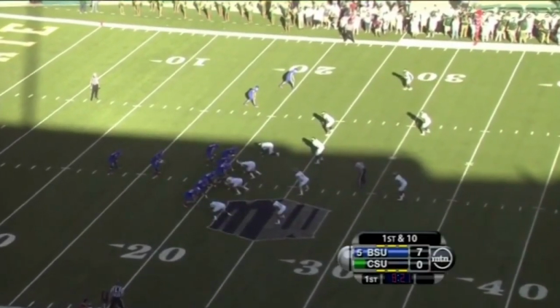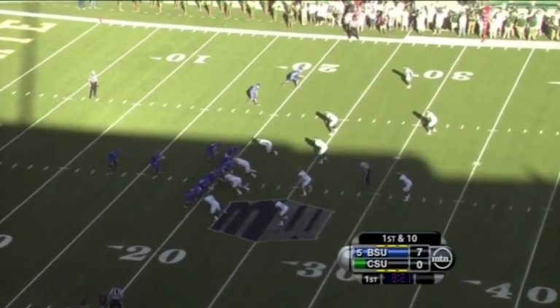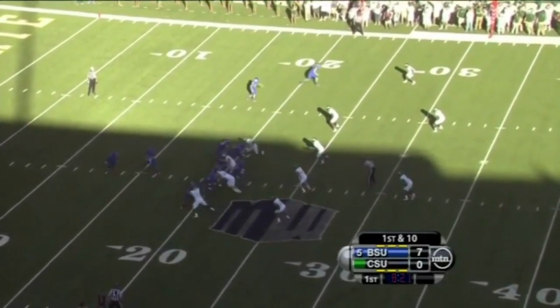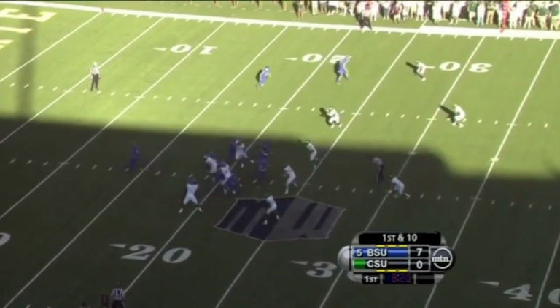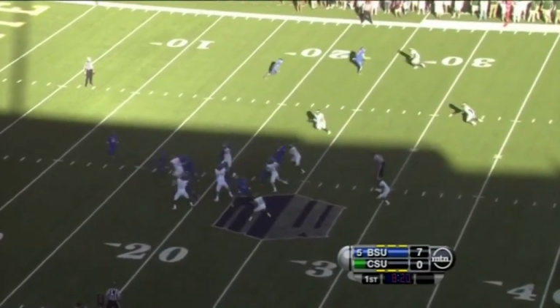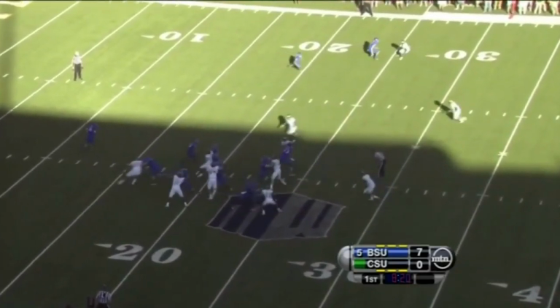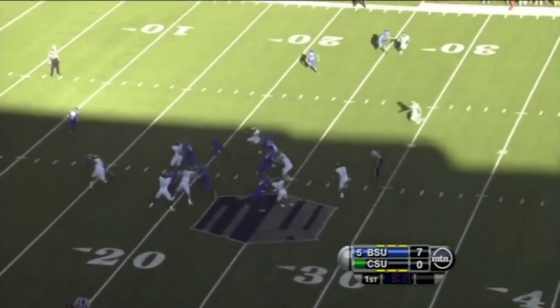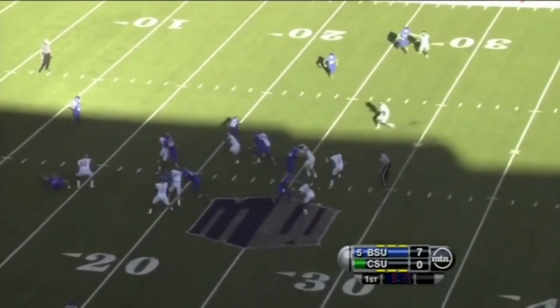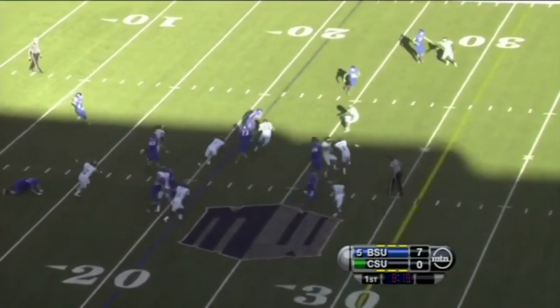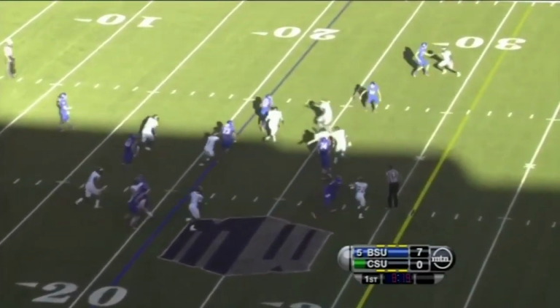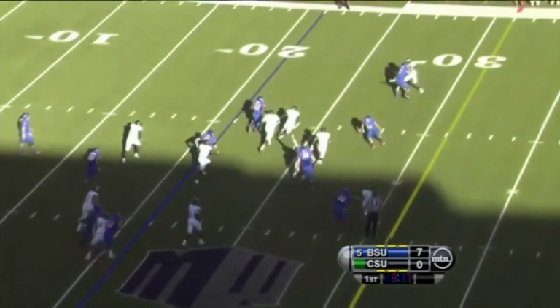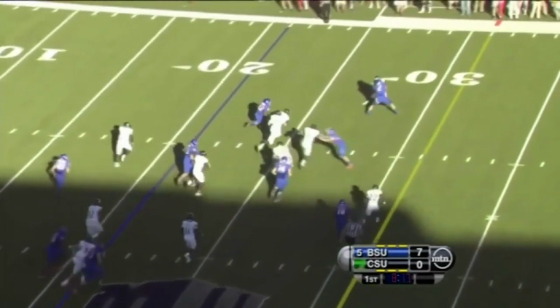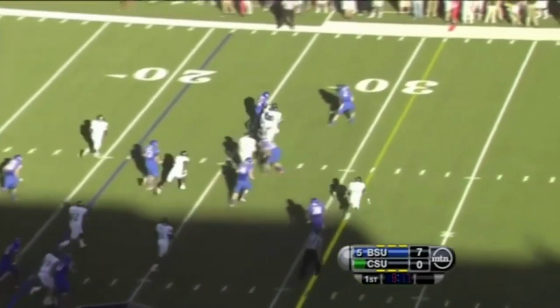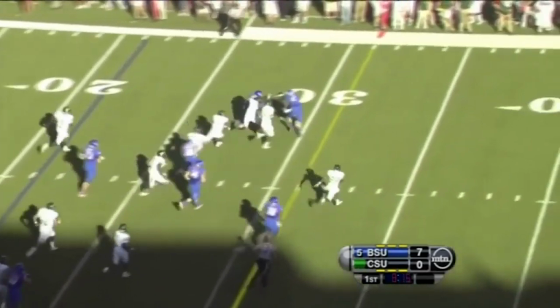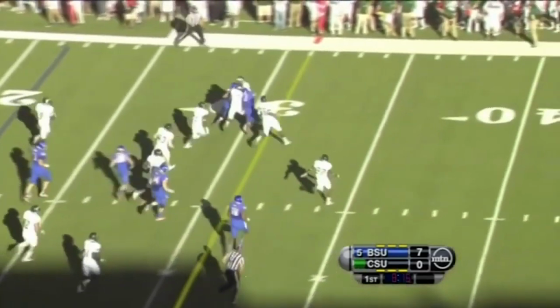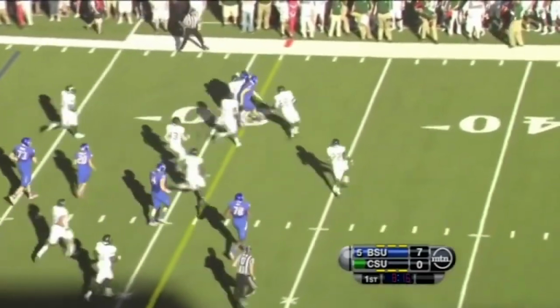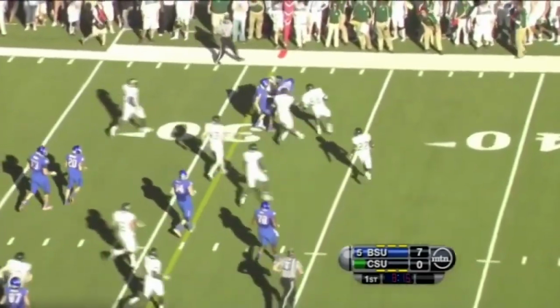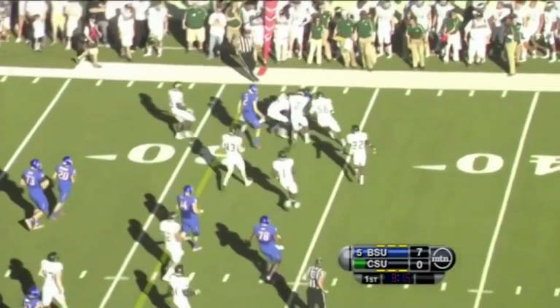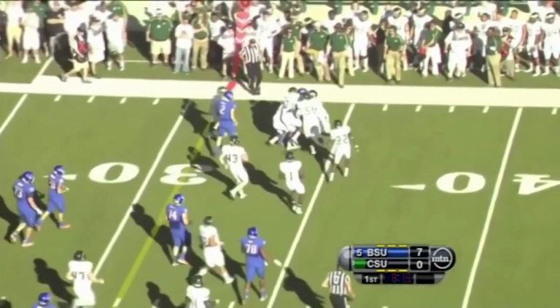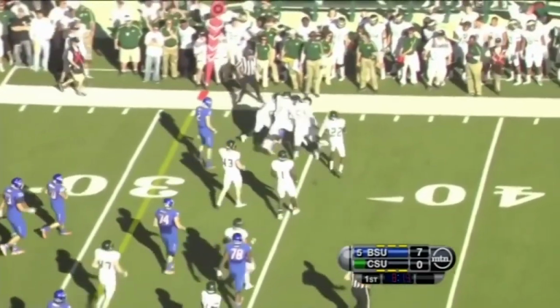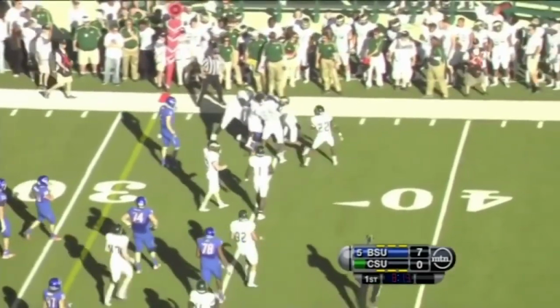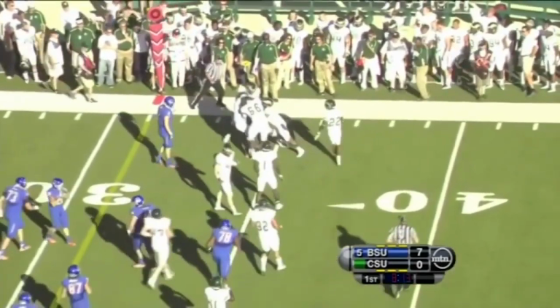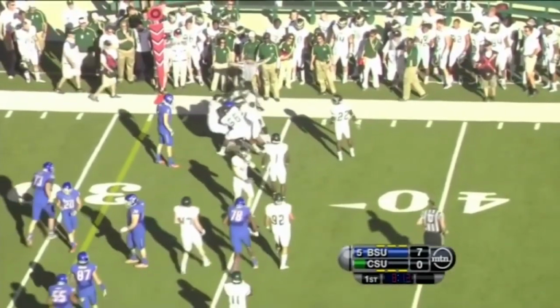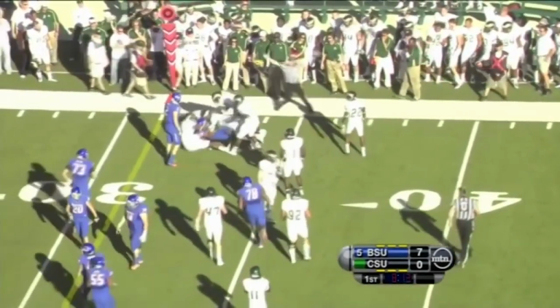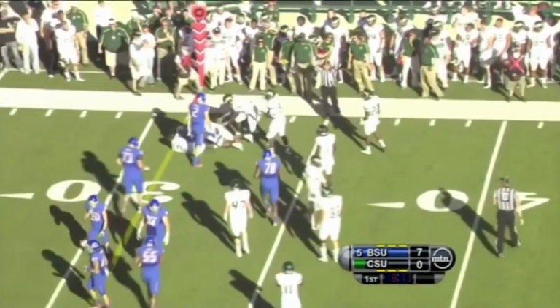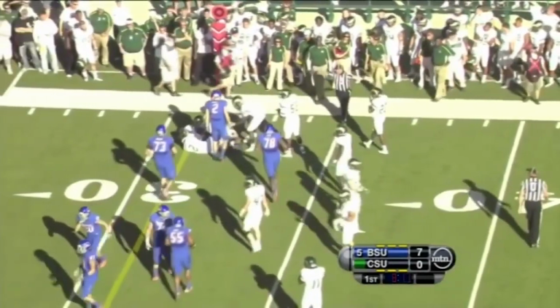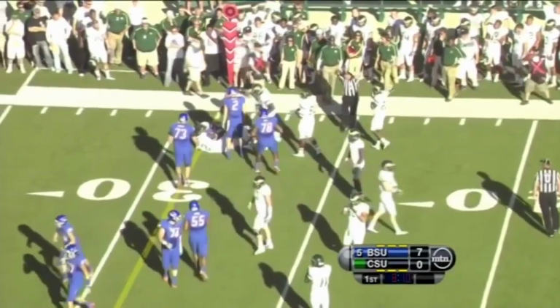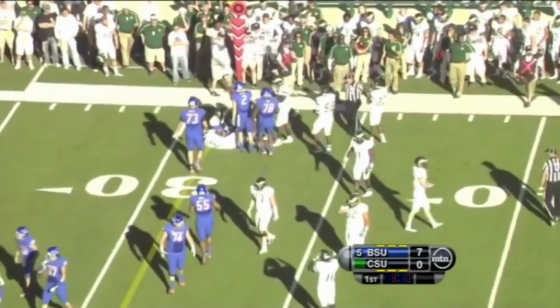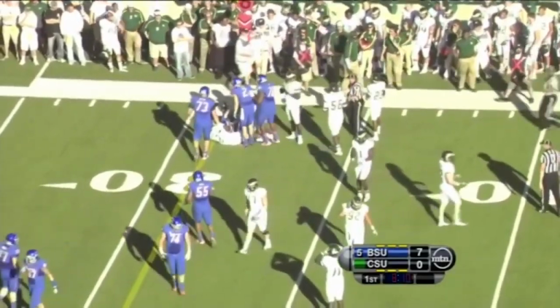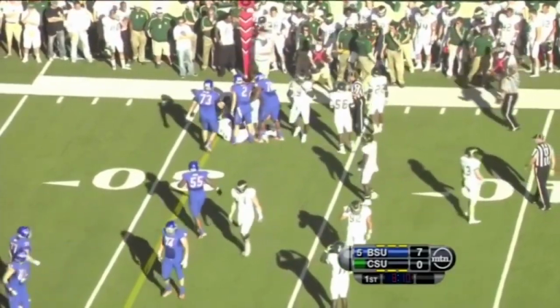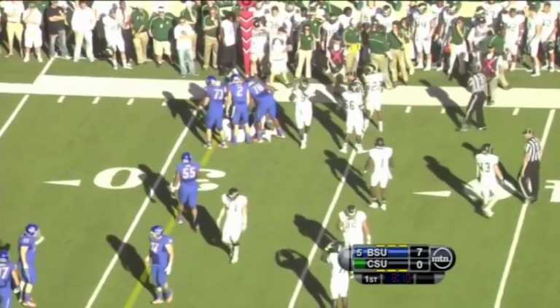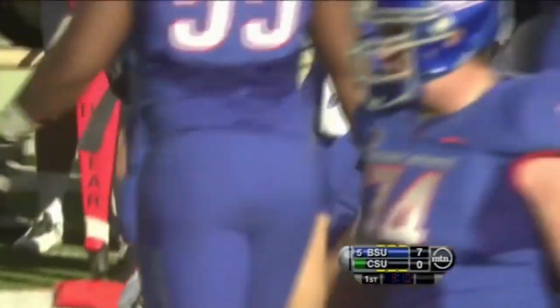So Kellen Moore and company have it first and 10 from the Bronco 21. Here's Martin on his fourth carry of the game. A beautiful spin to get away from one tackler and pick up big-time yards, and another Bronco first down. Stopped finally at the 35-yard line.